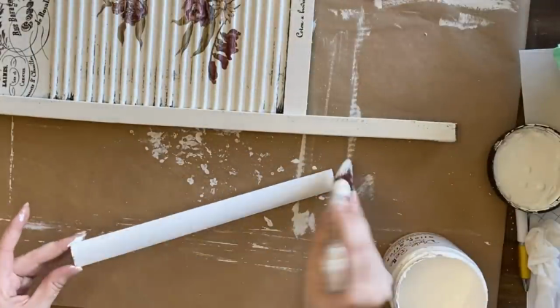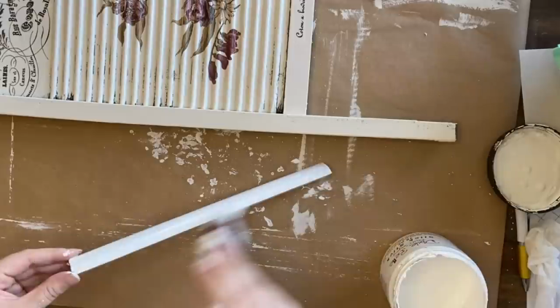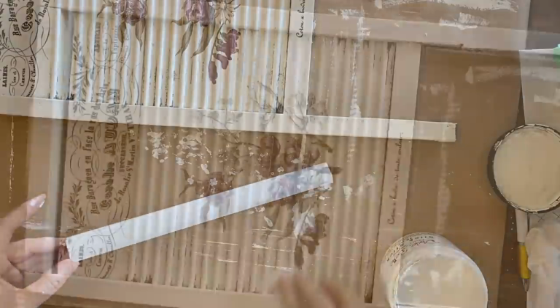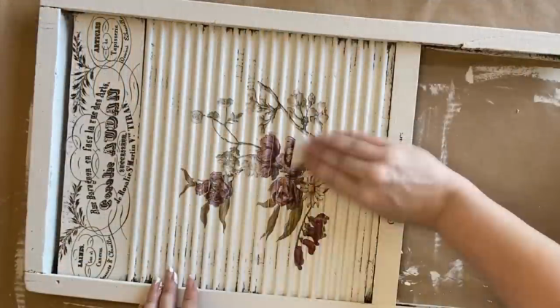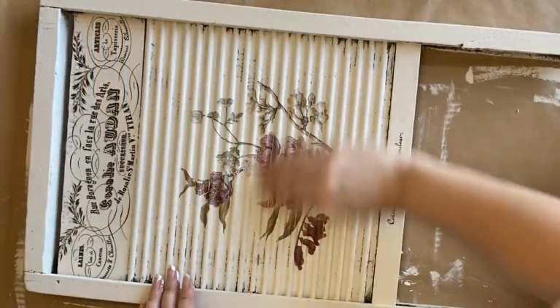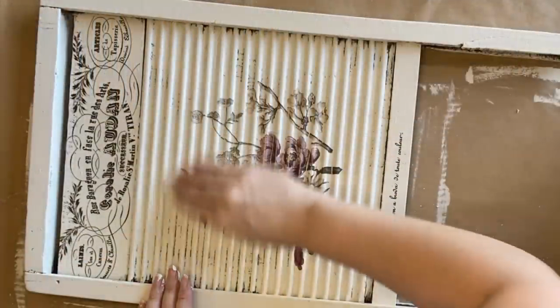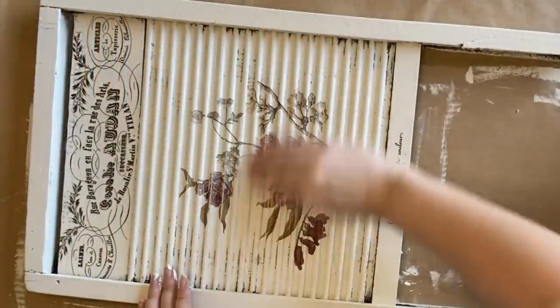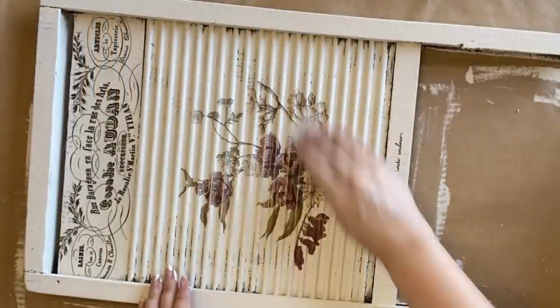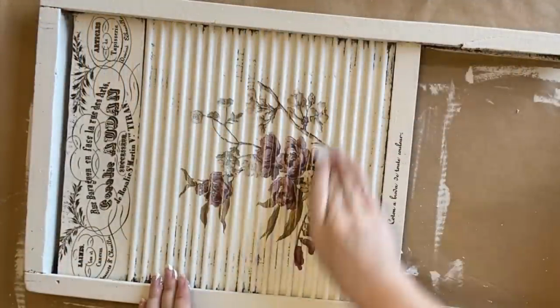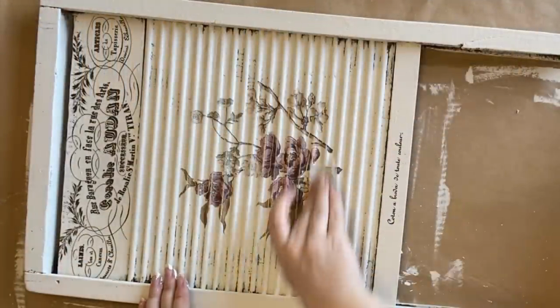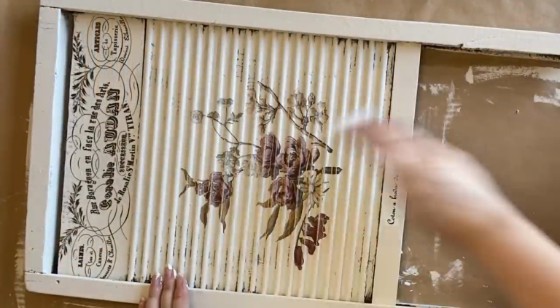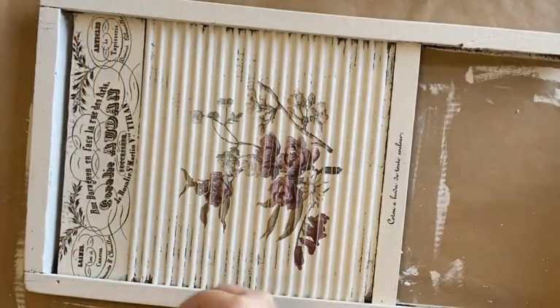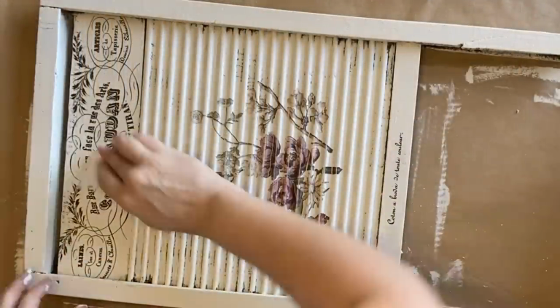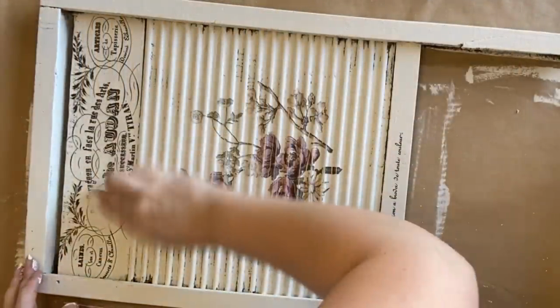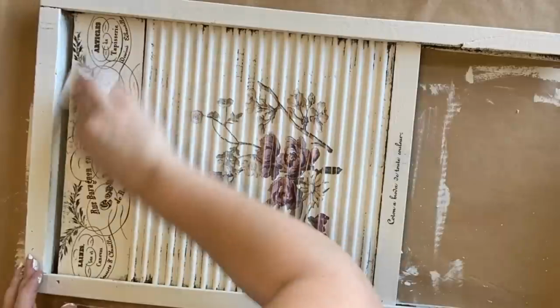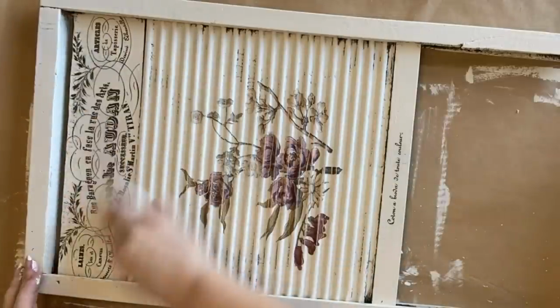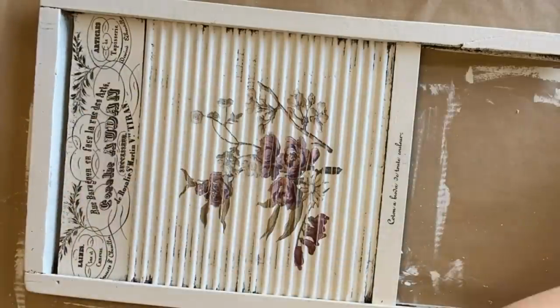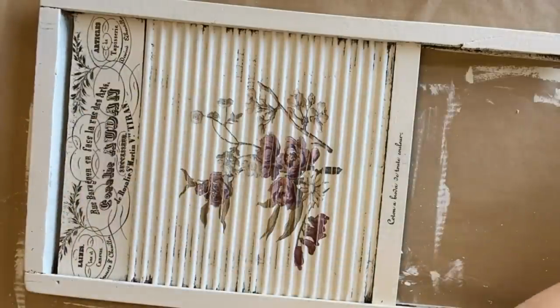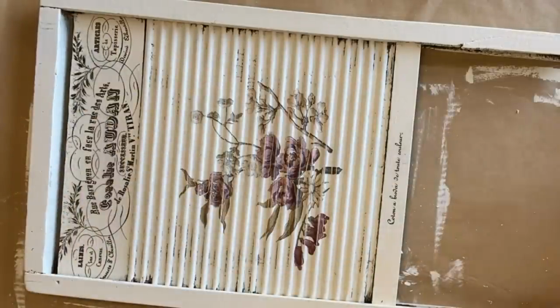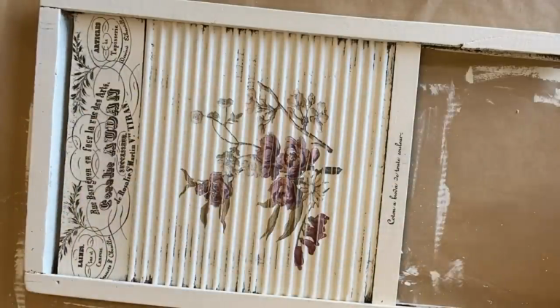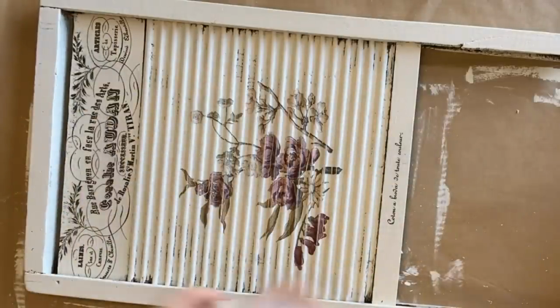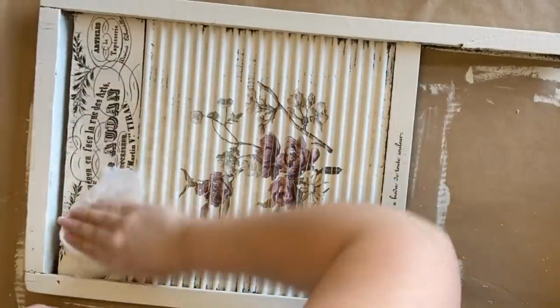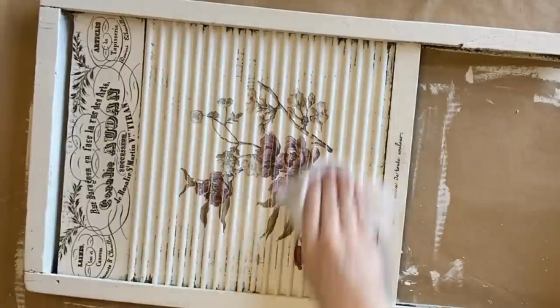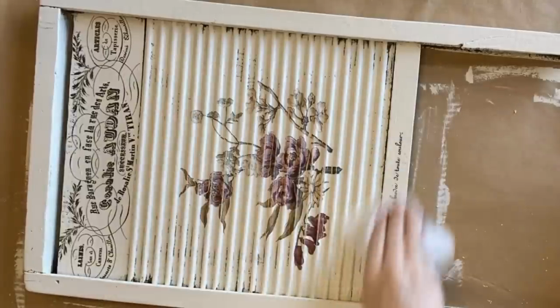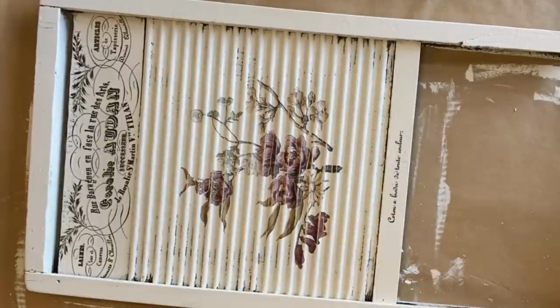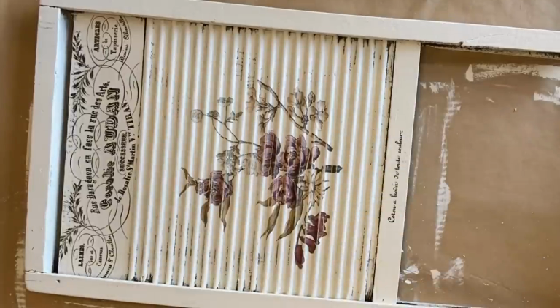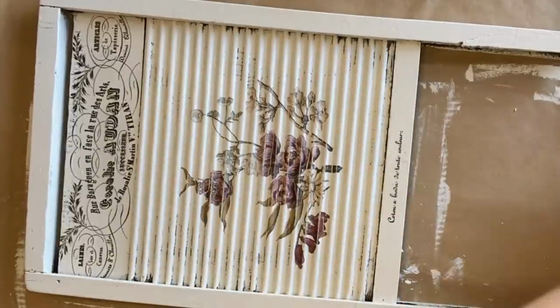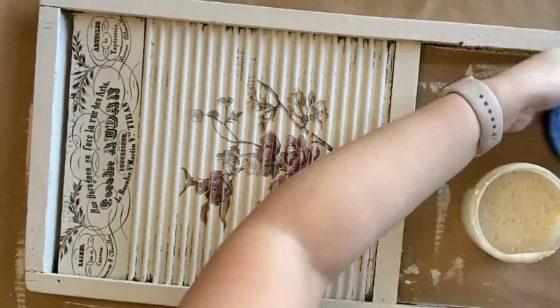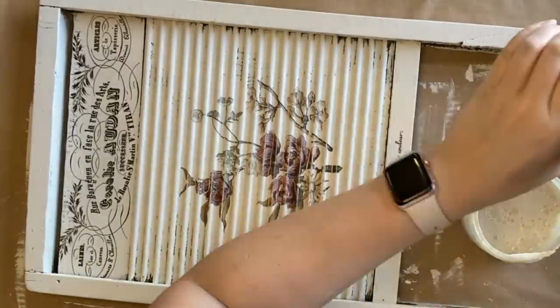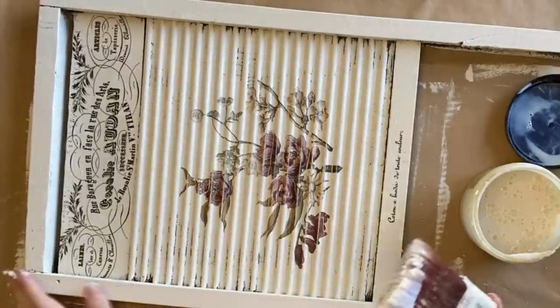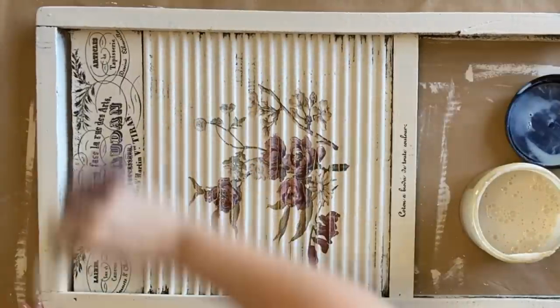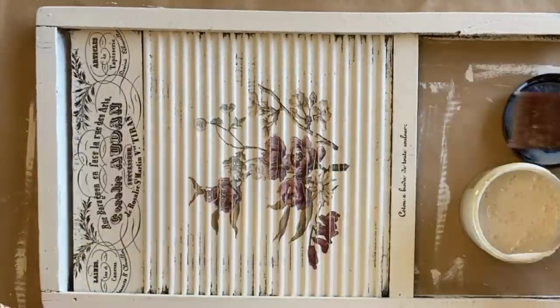While that's drying I'm going to come in with some fine grit sandpaper and distress my design further — I want this to look very vintage and aged. I'm wiping off the dust and then coming in with two coats of Dixie Belle's flat clear coat to protect my transfer.